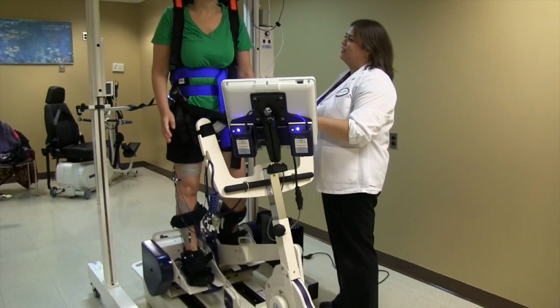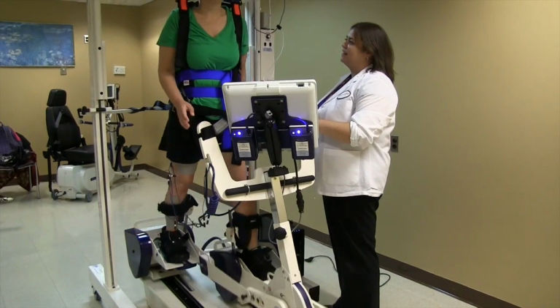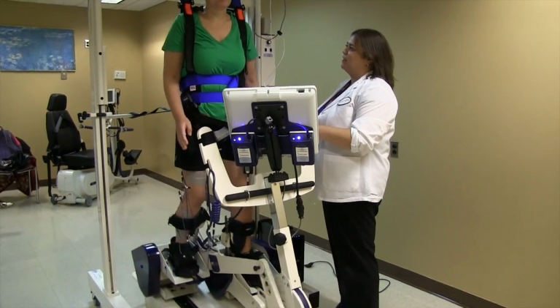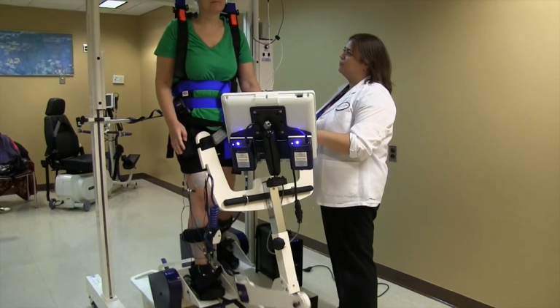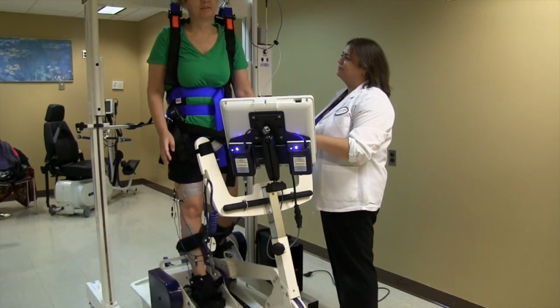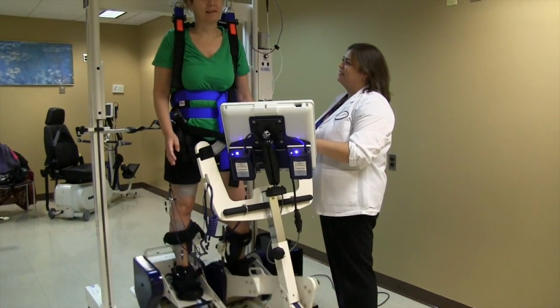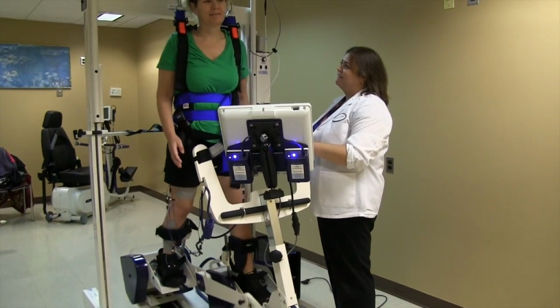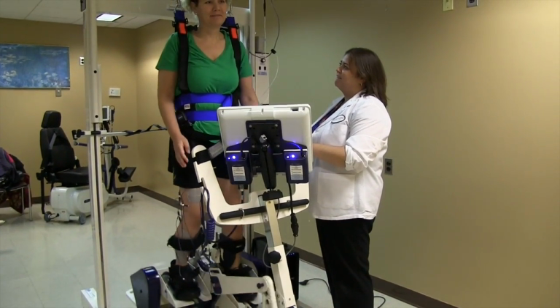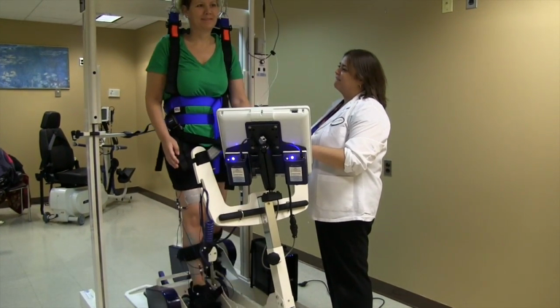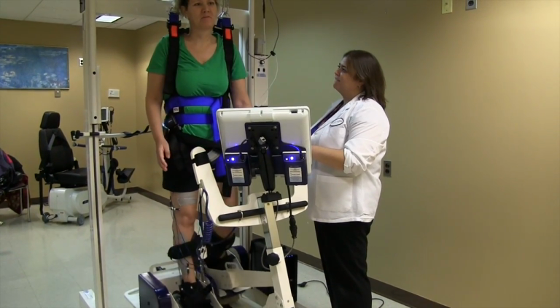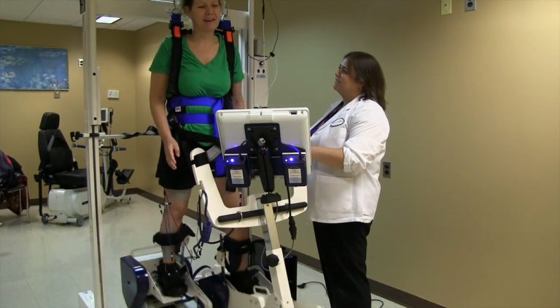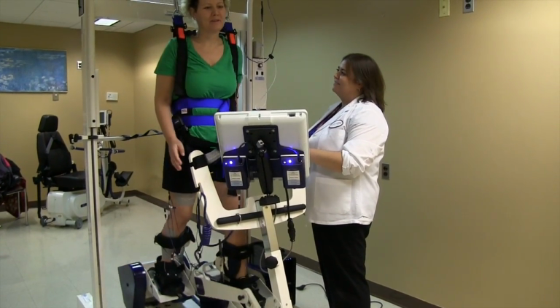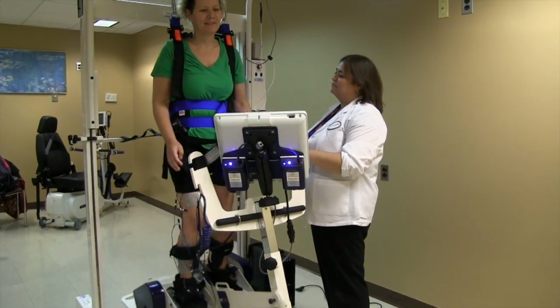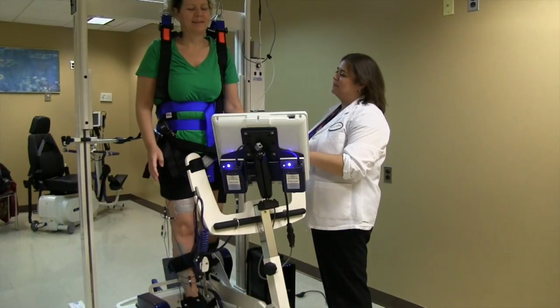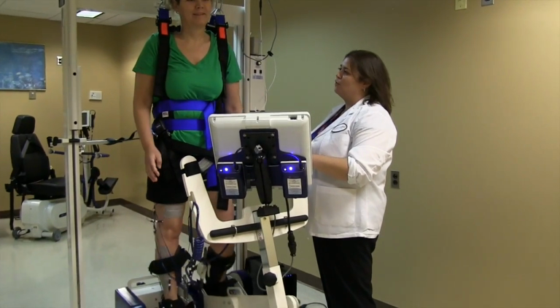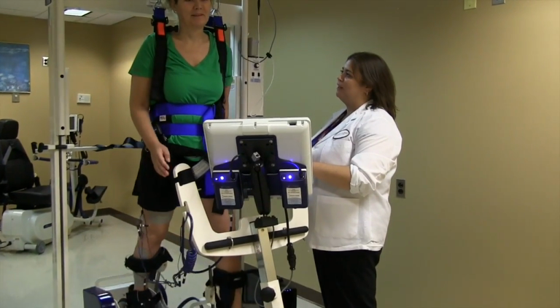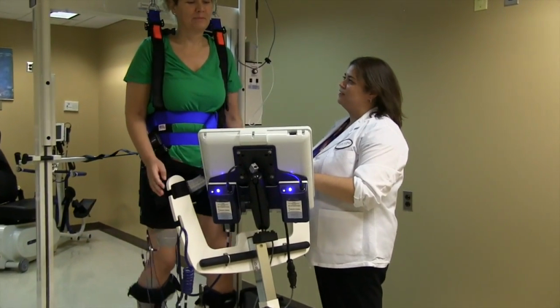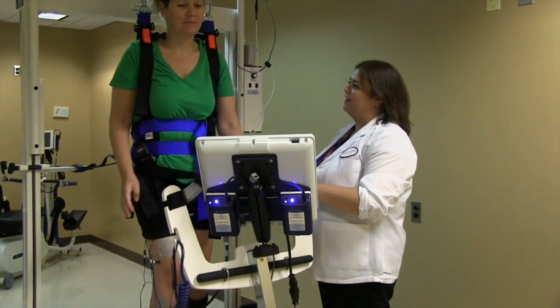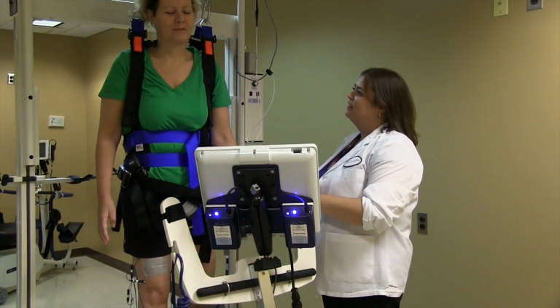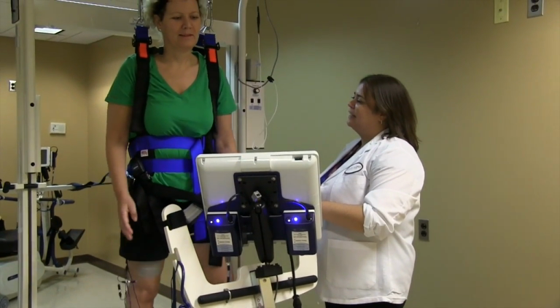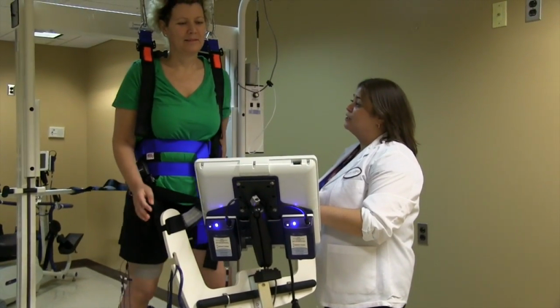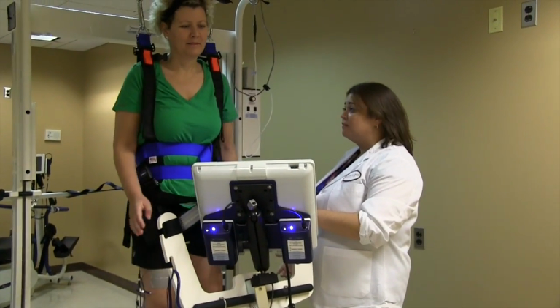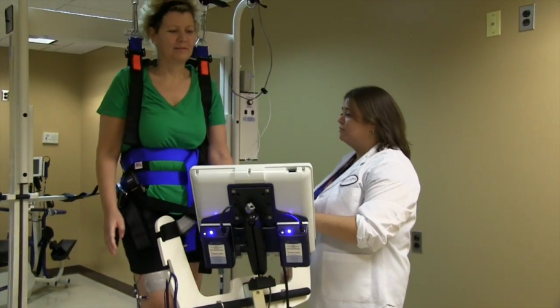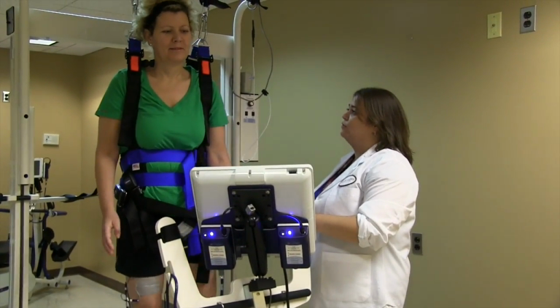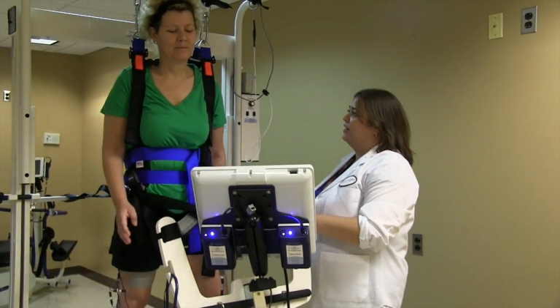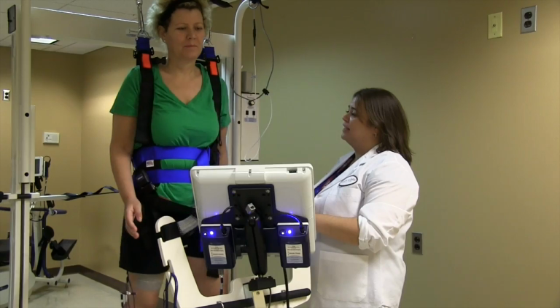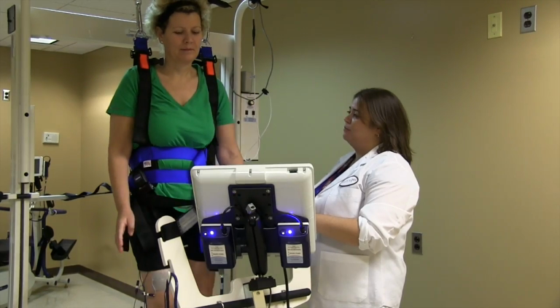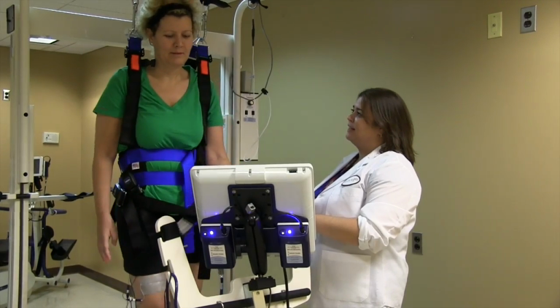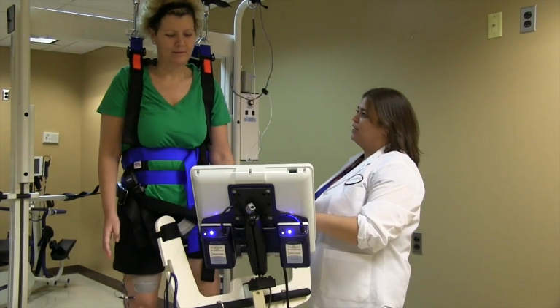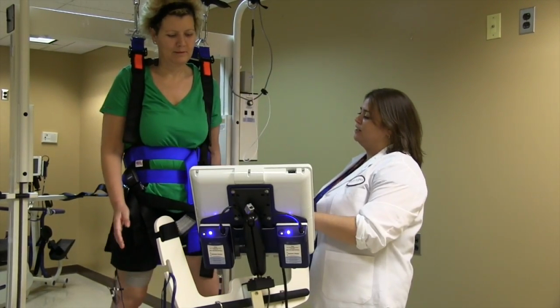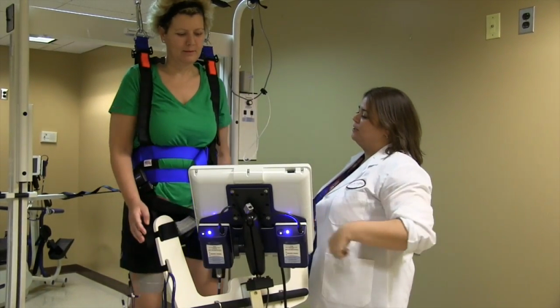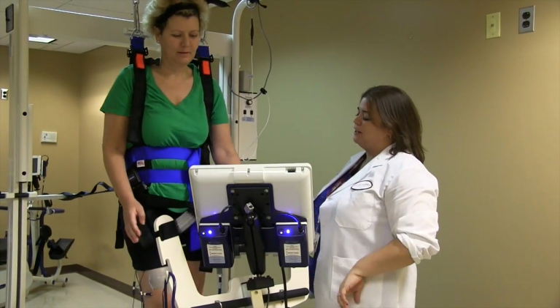Left leg, right arm — right, left arm, right leg. The normal pathways are not there. The connections keep changing, keep regenerating.